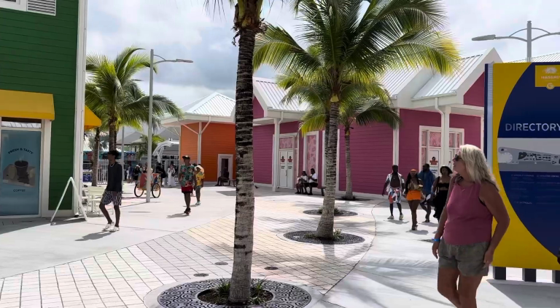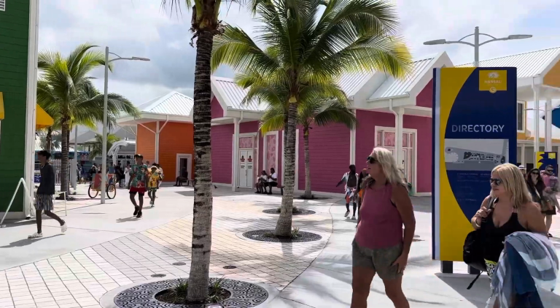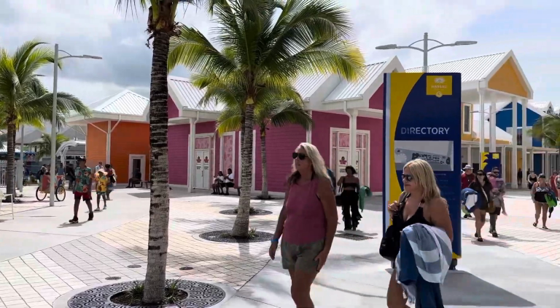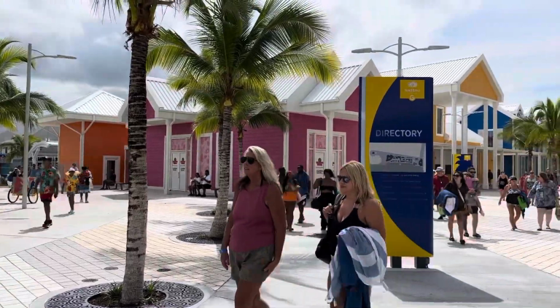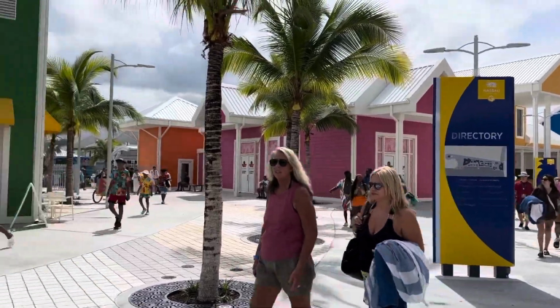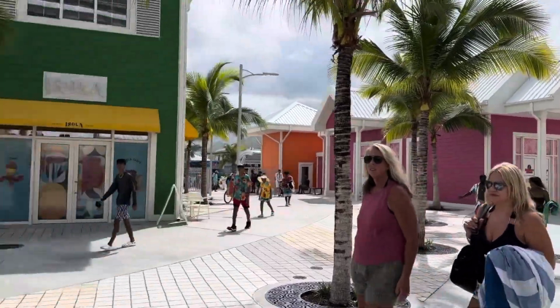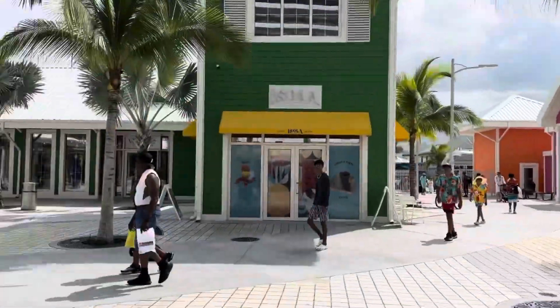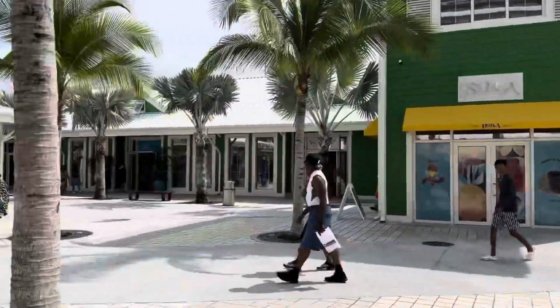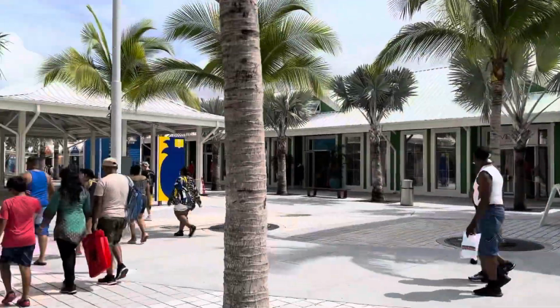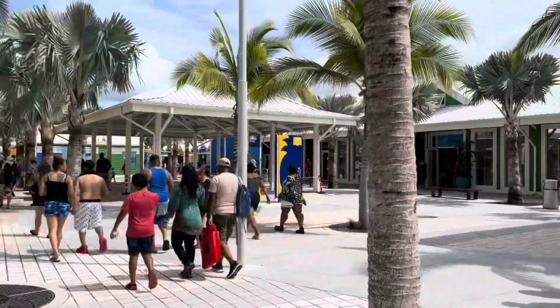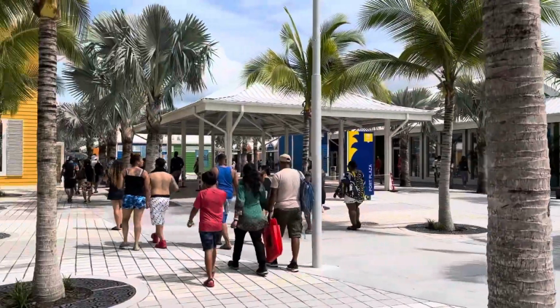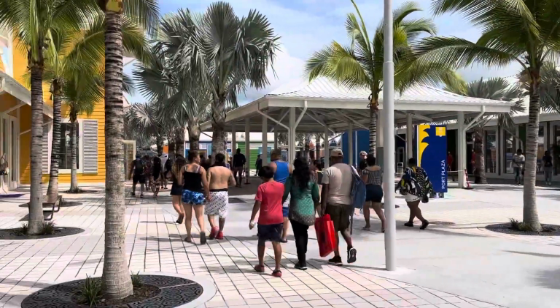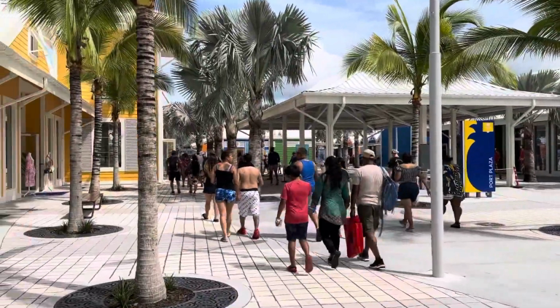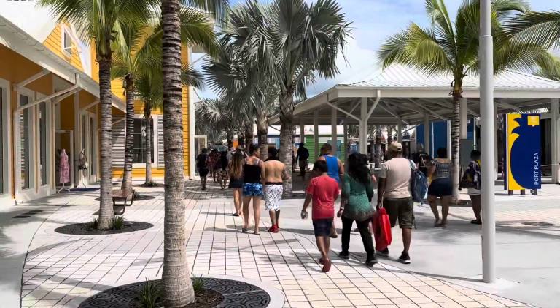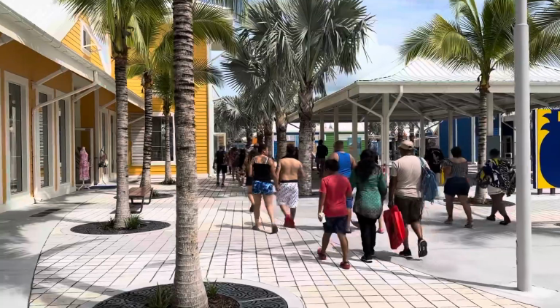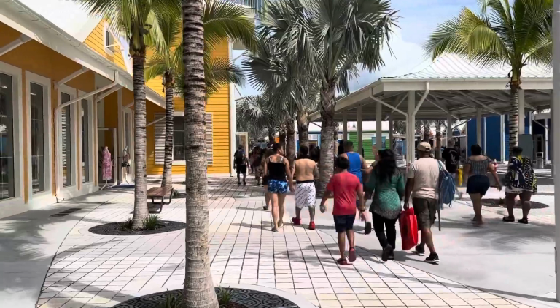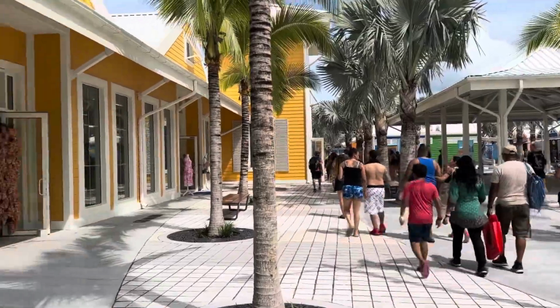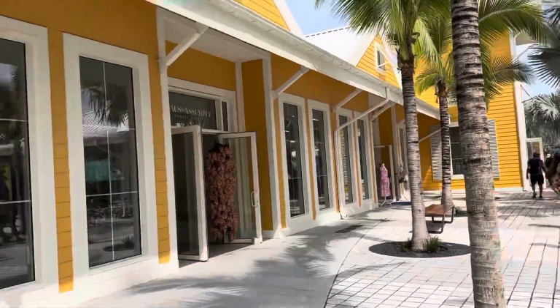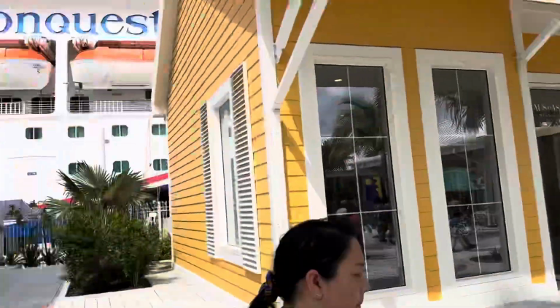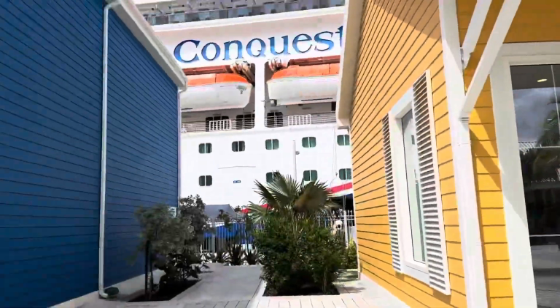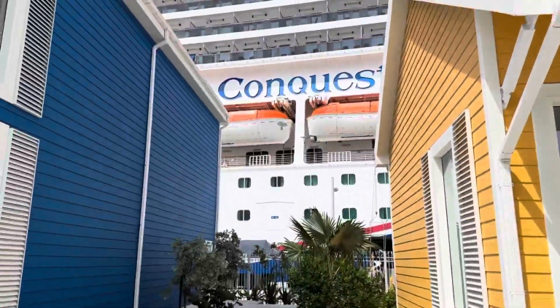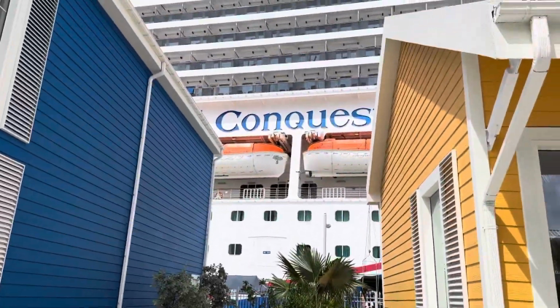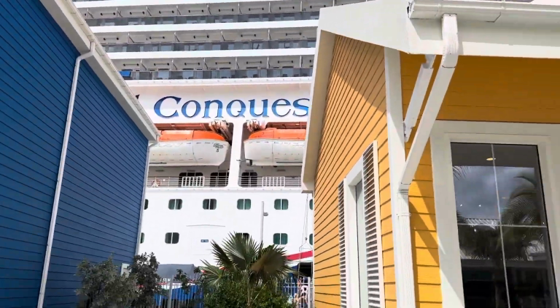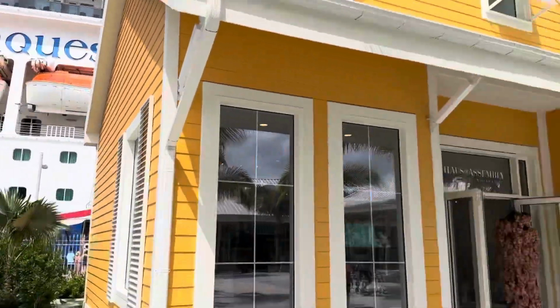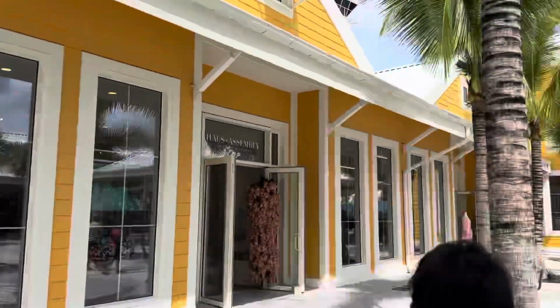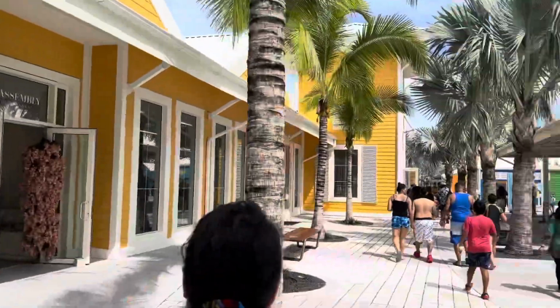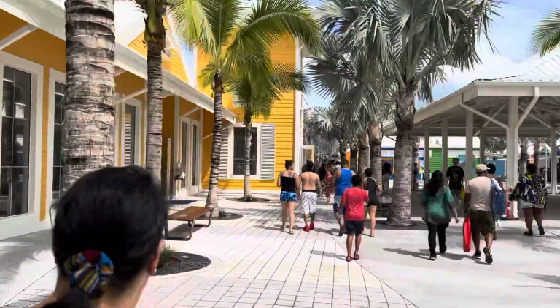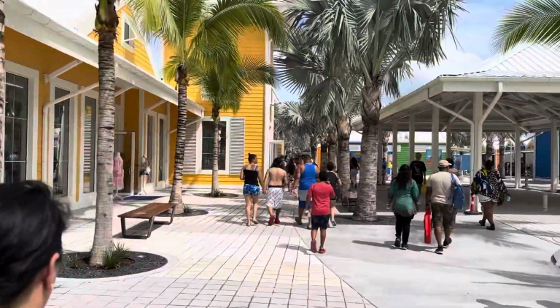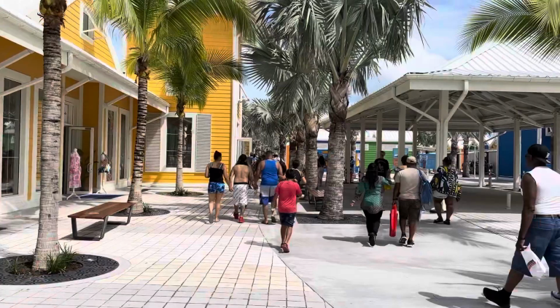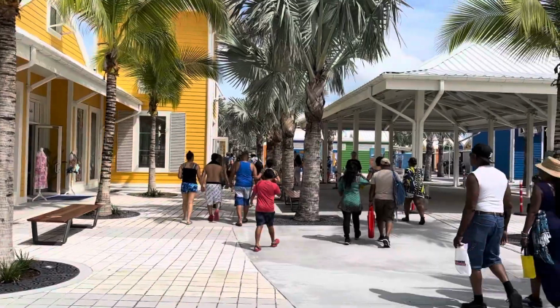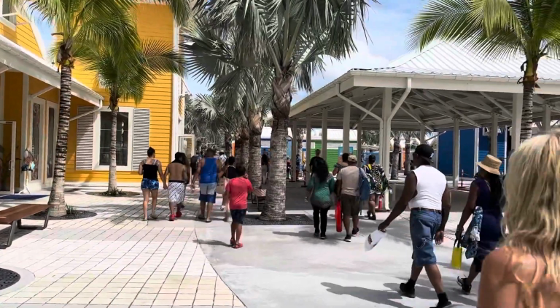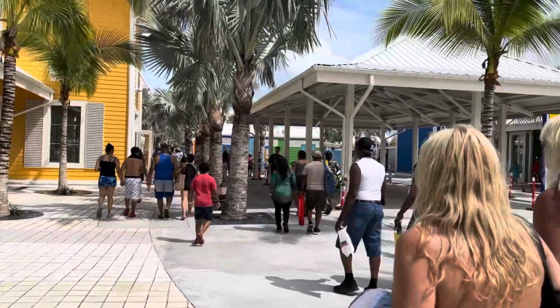We're here in the new port area at Nassau, Bahamas. We just came in to go back on the cruise ship — that's not ours. We're on Royal Caribbean, but there's a bunch of ships parked here.